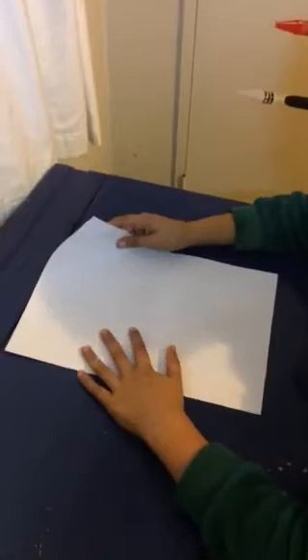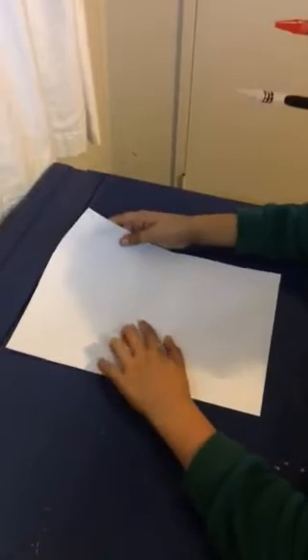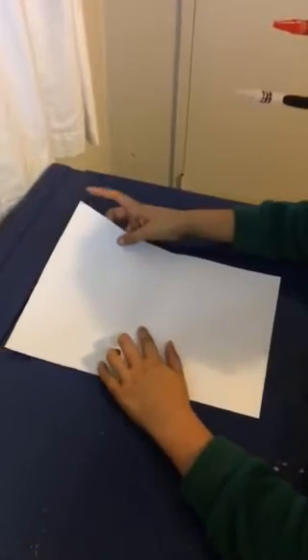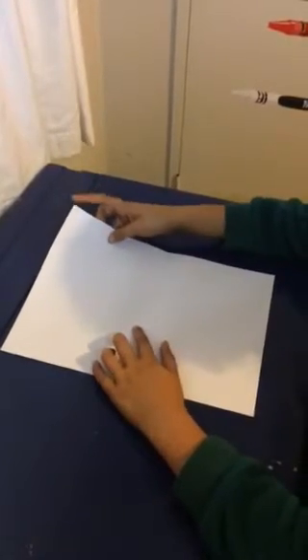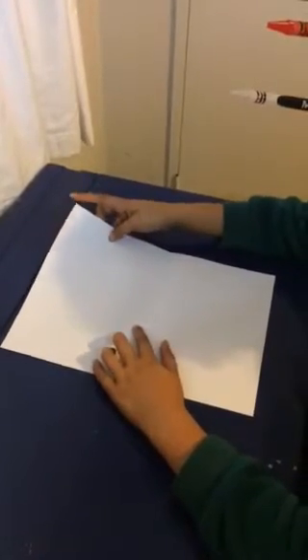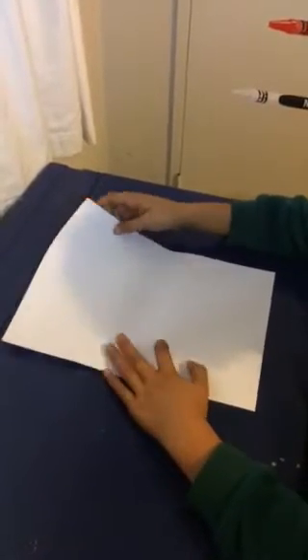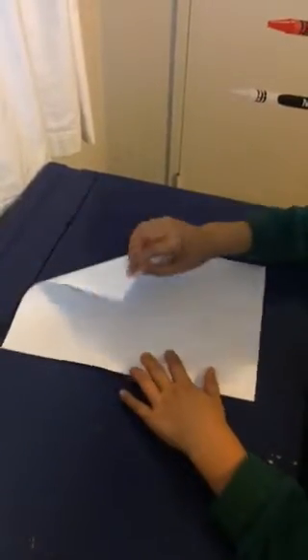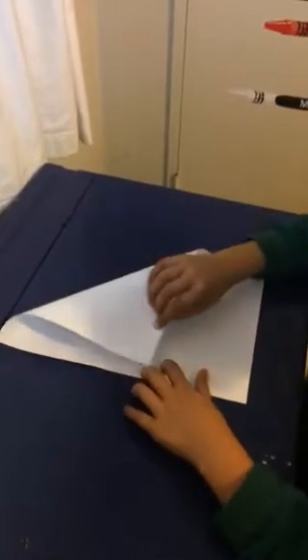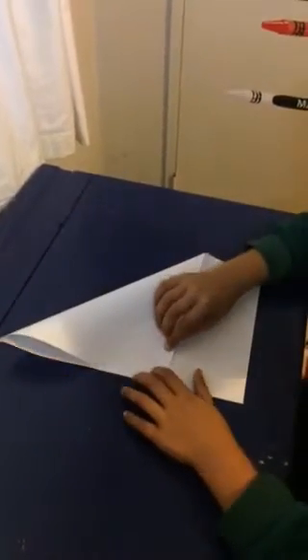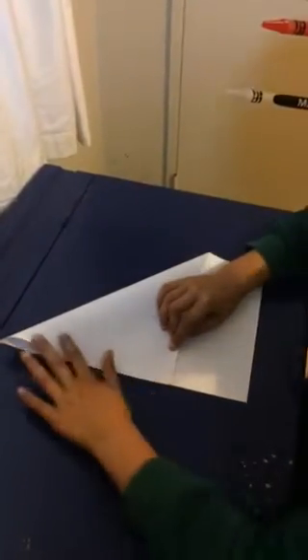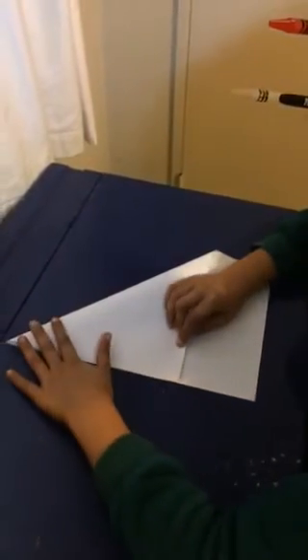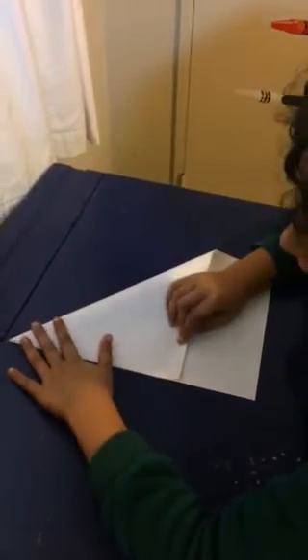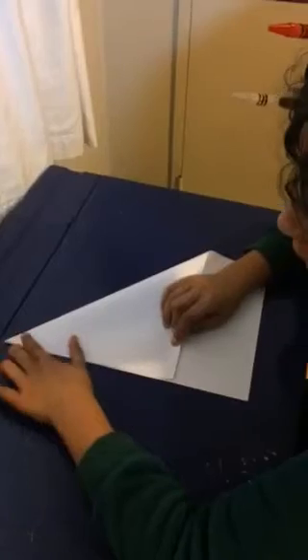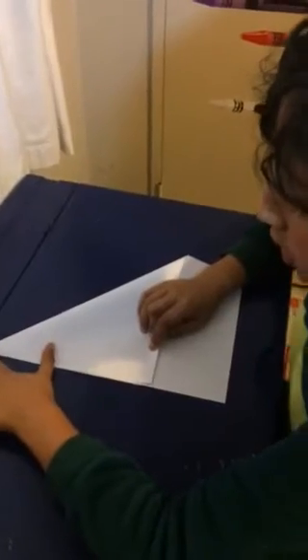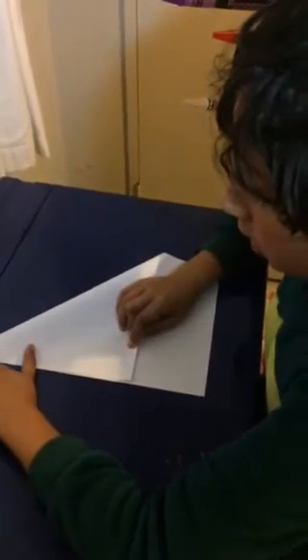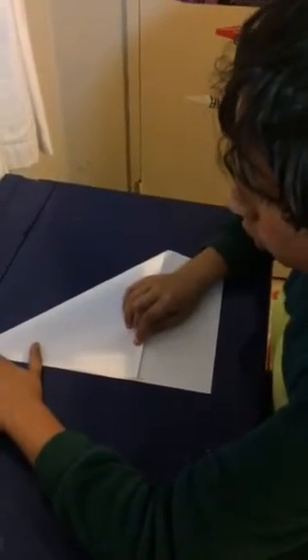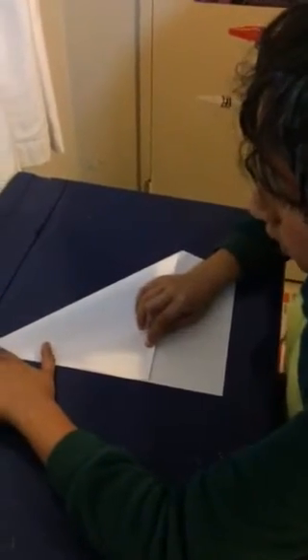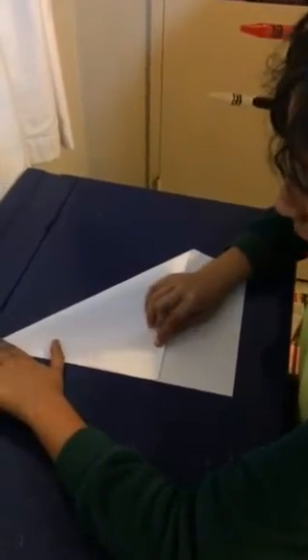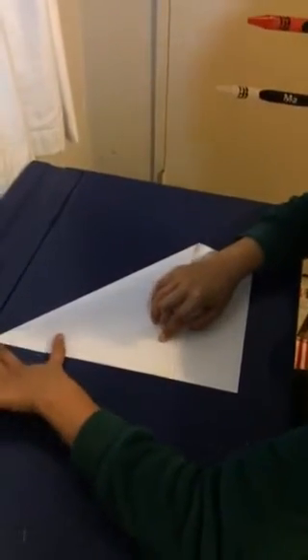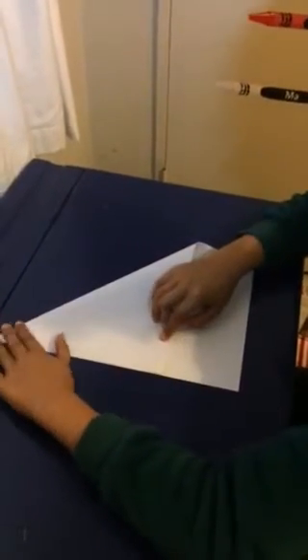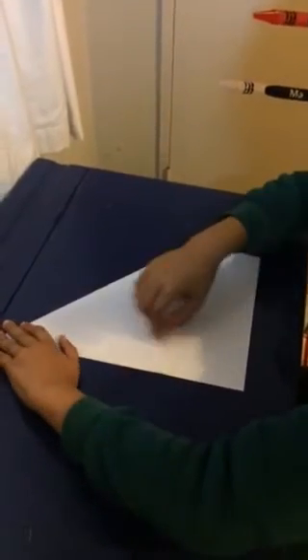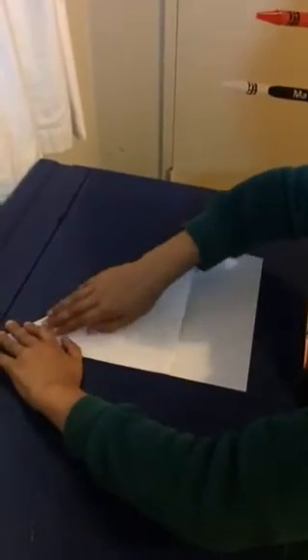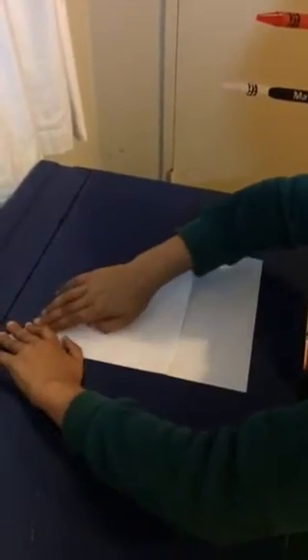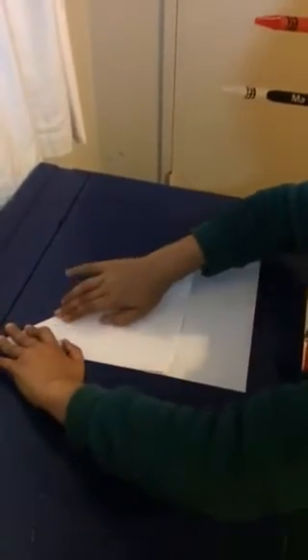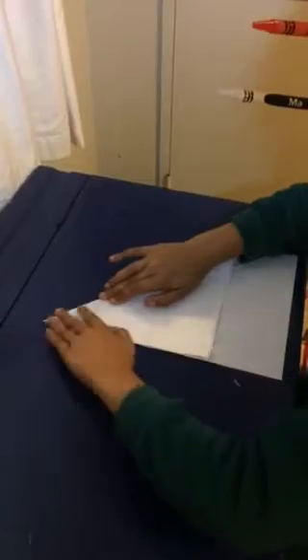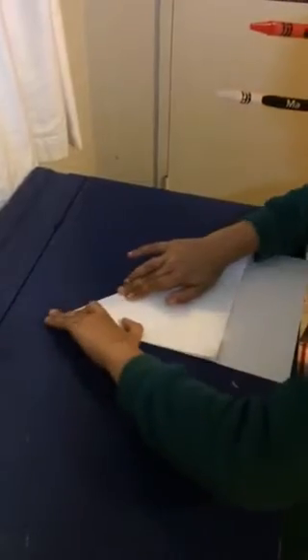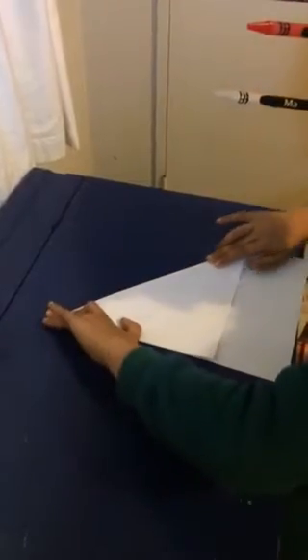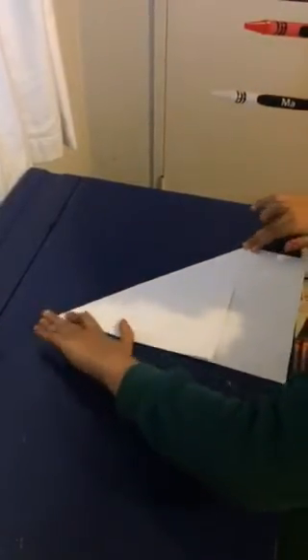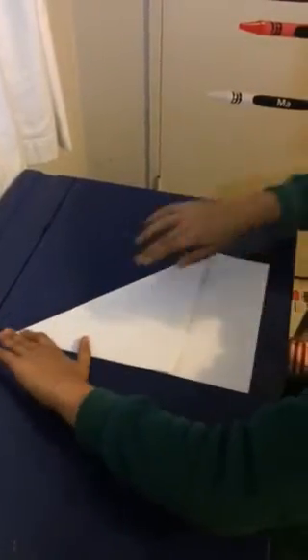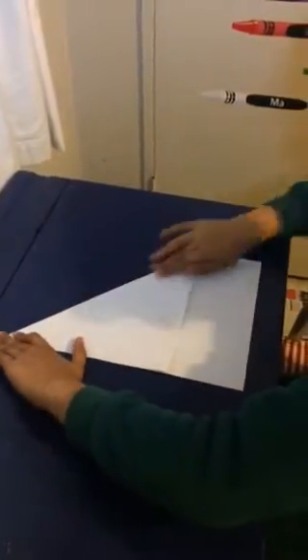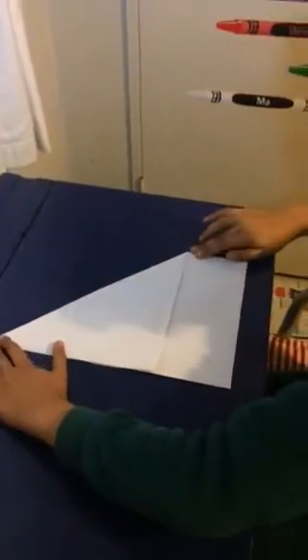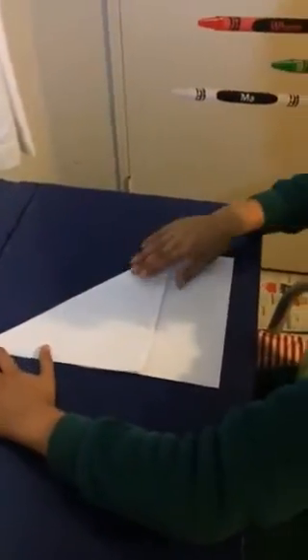Then you fold this corner, top right, to the side until this left corner looks sharp. Then secure that down like that.